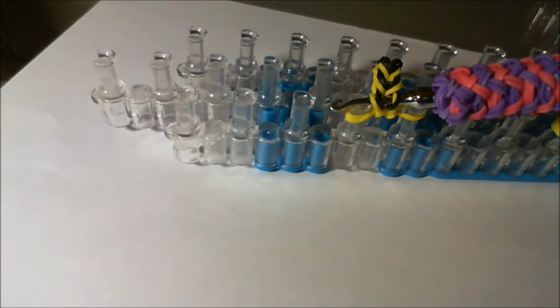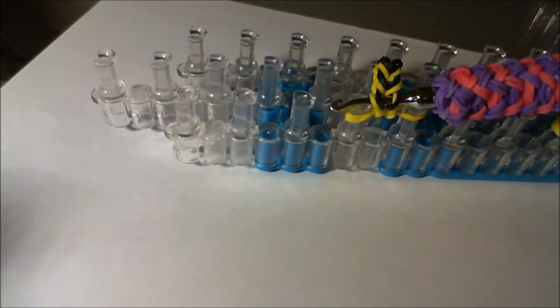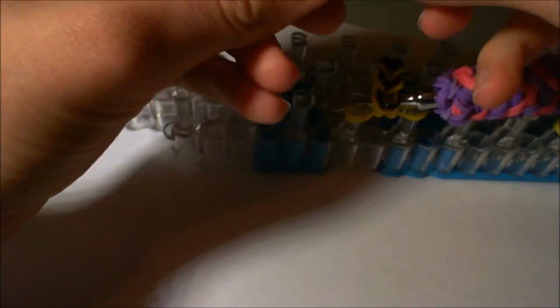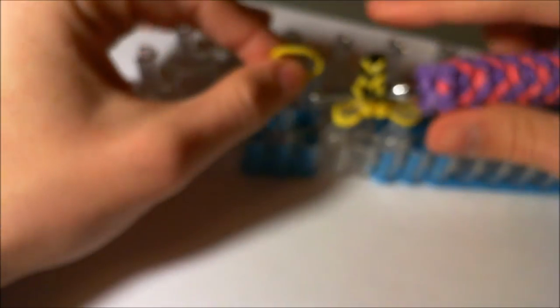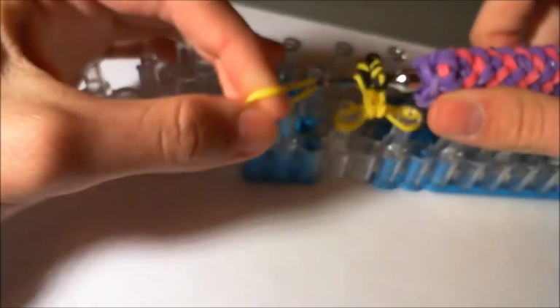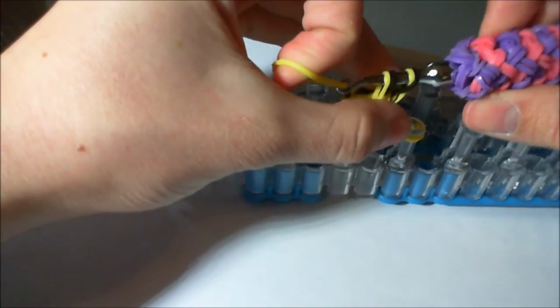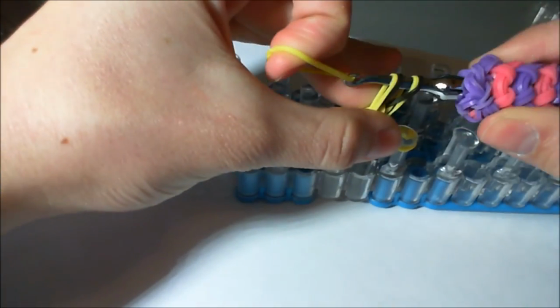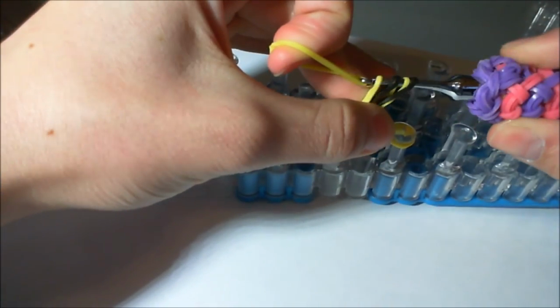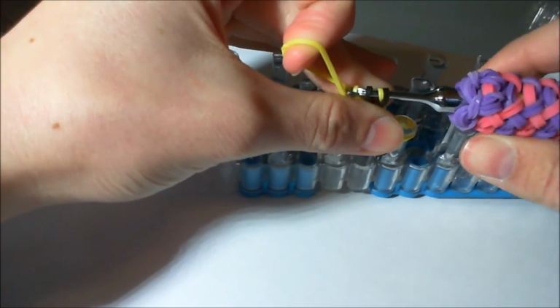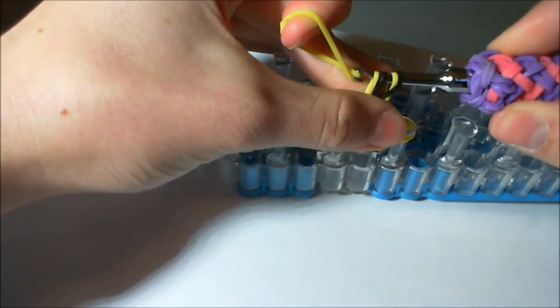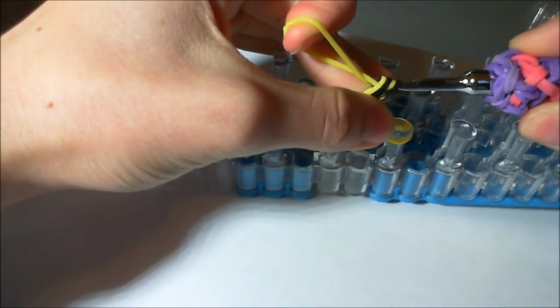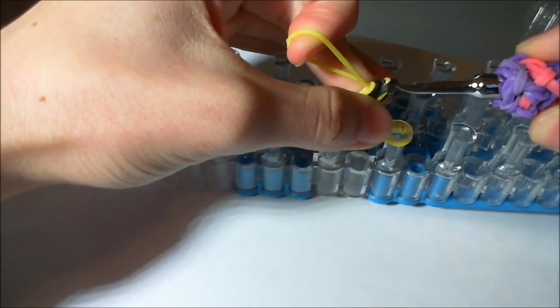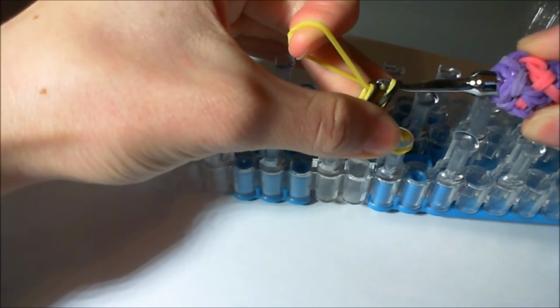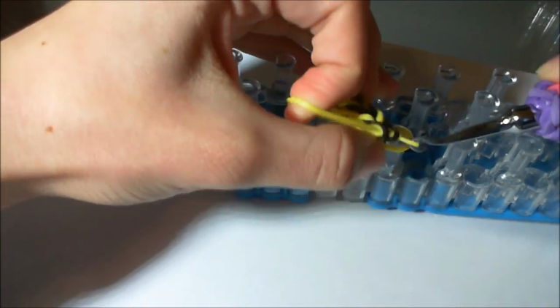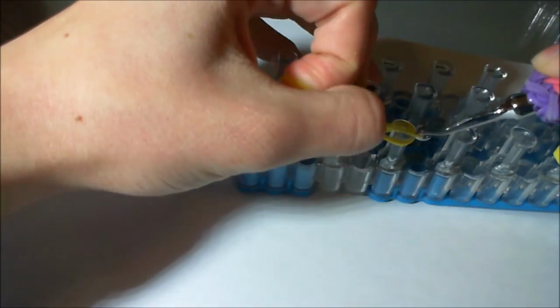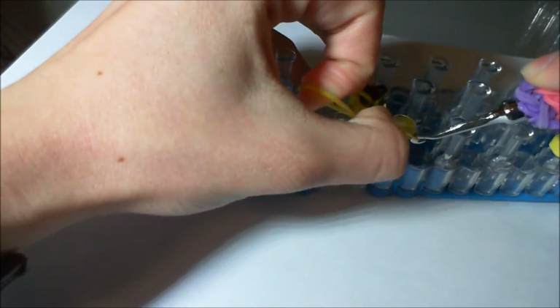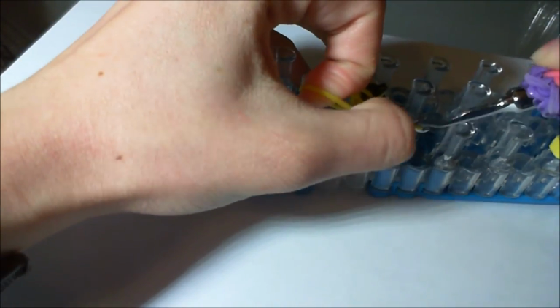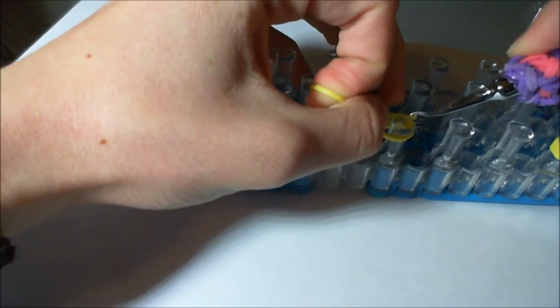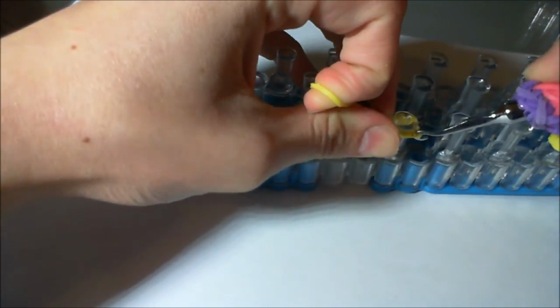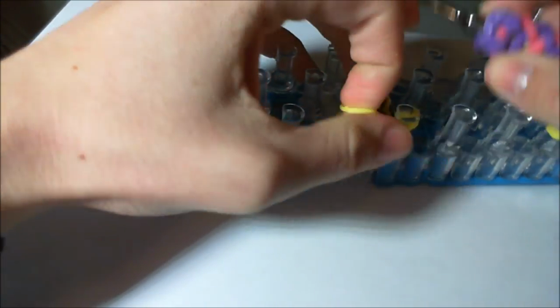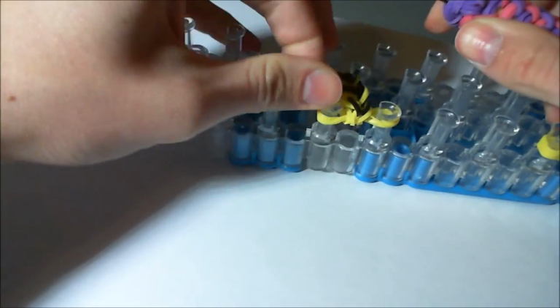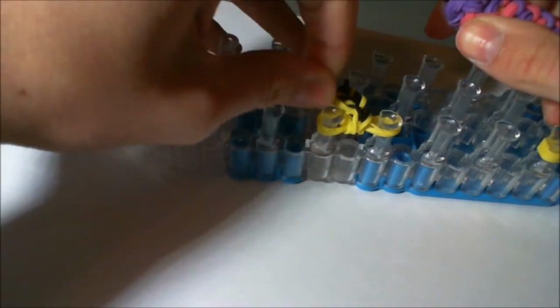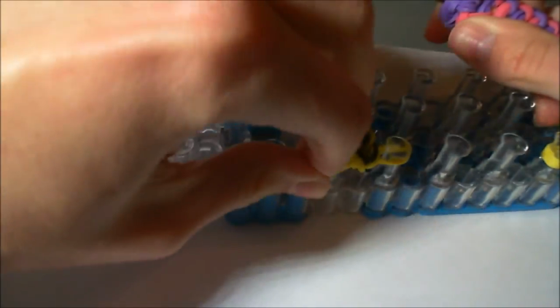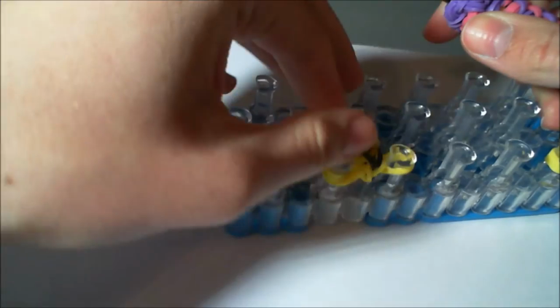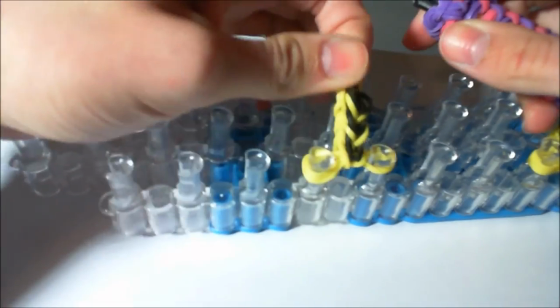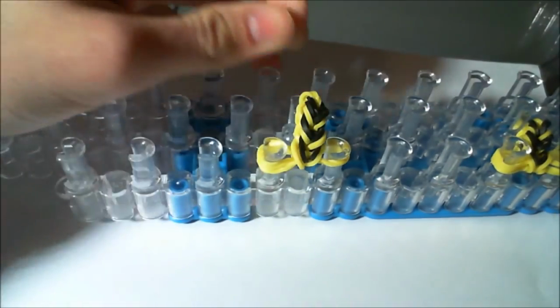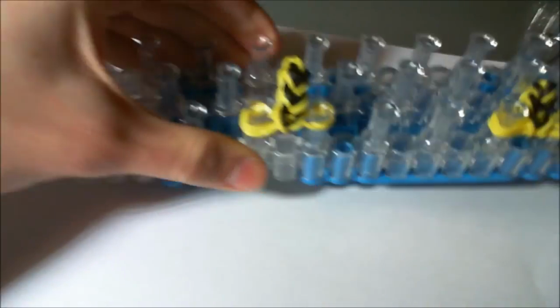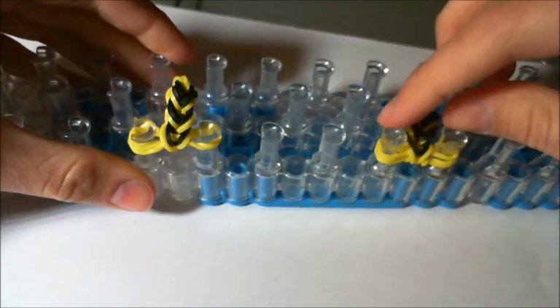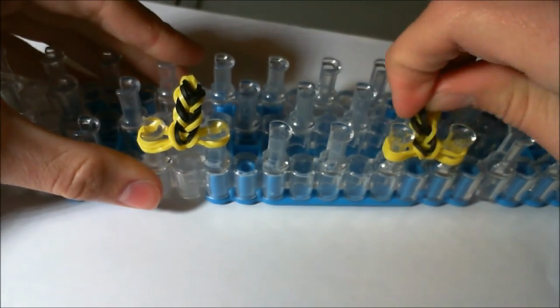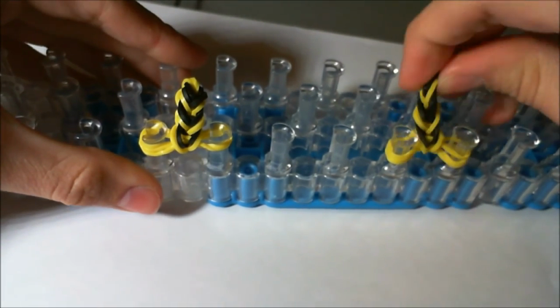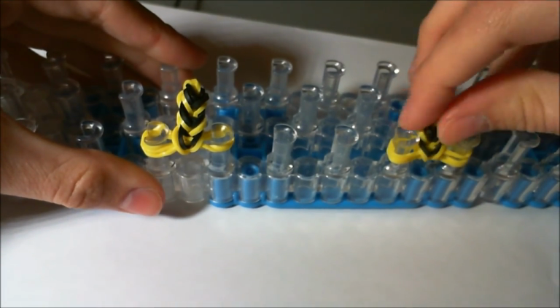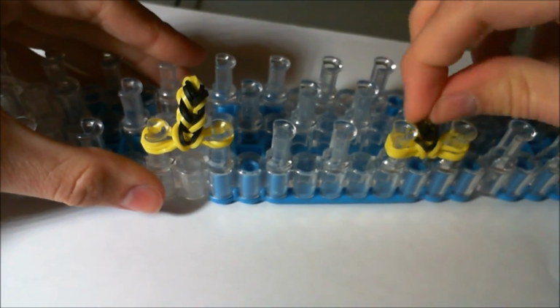Now that we've done it for the entire ear, we're going to take one yellow band and drag everything we have left over onto that, and just put it with the other bands you should have on there. And now we have our ears.